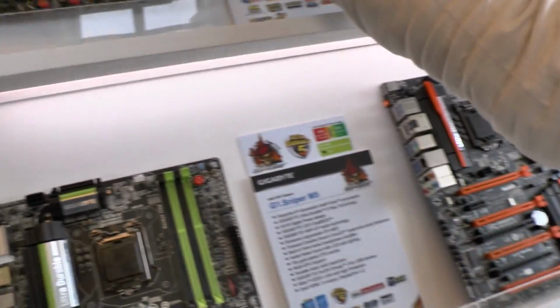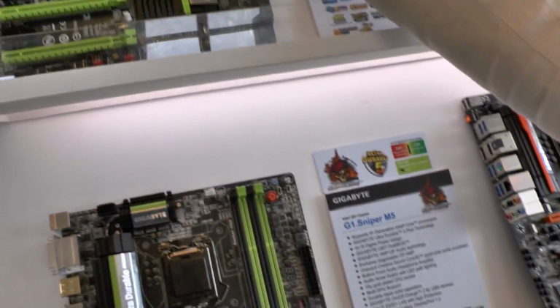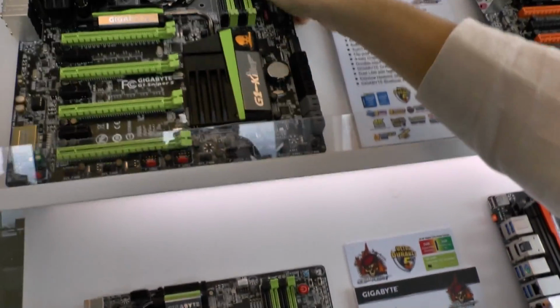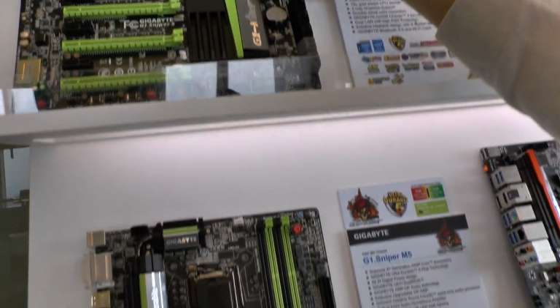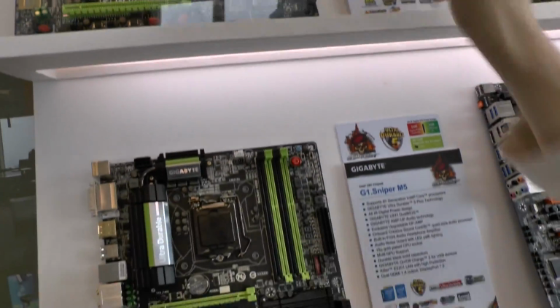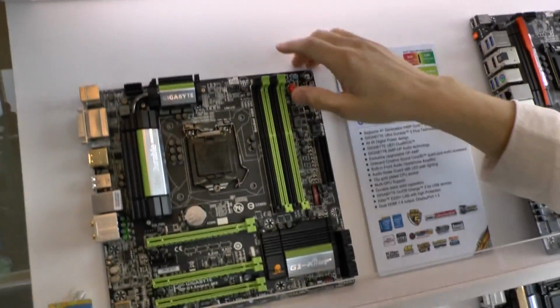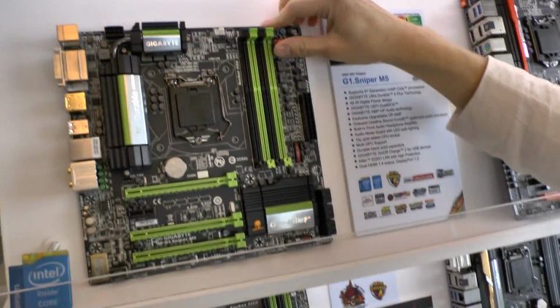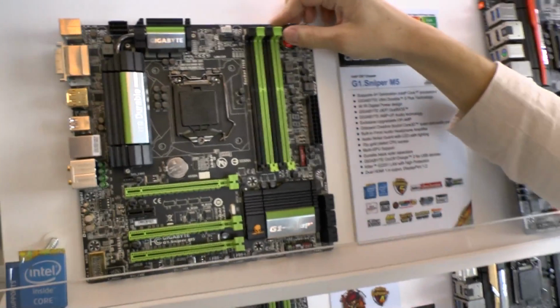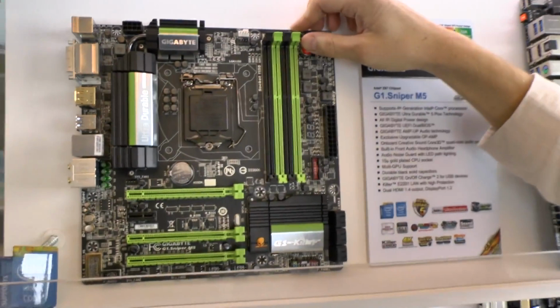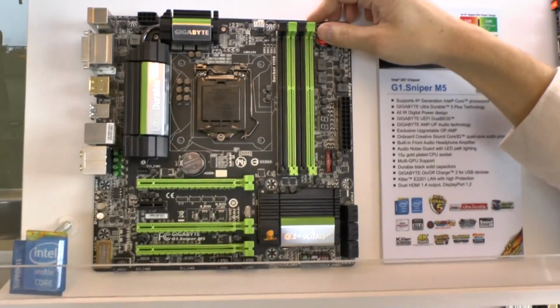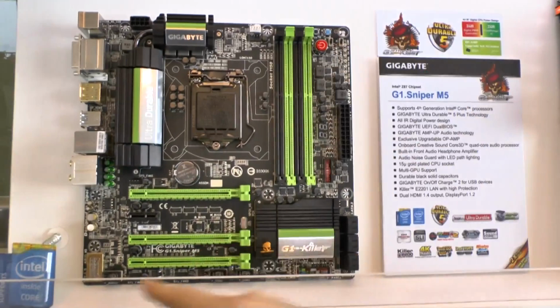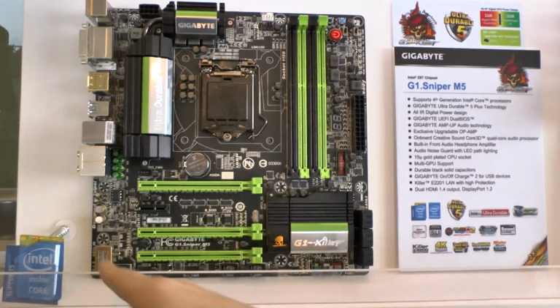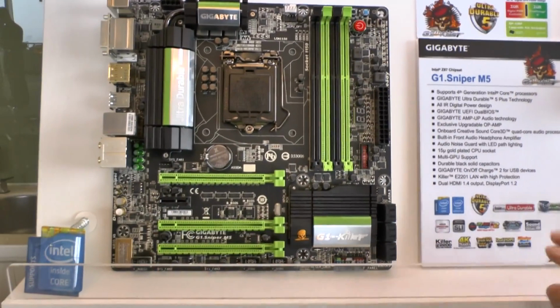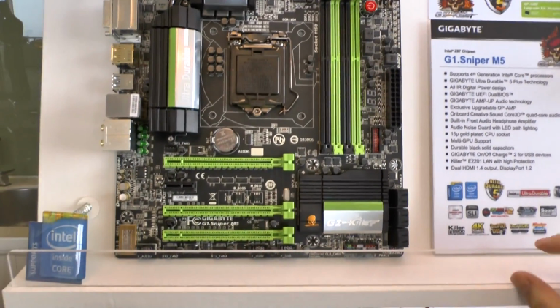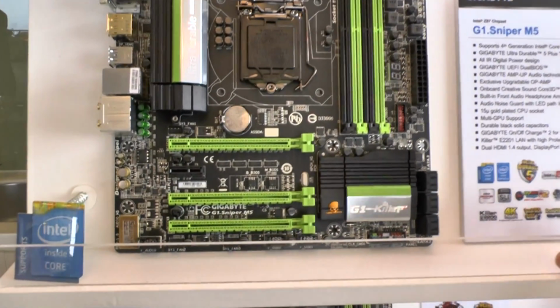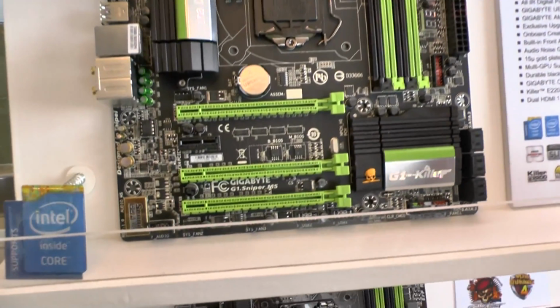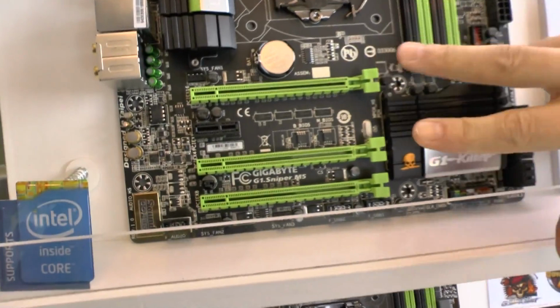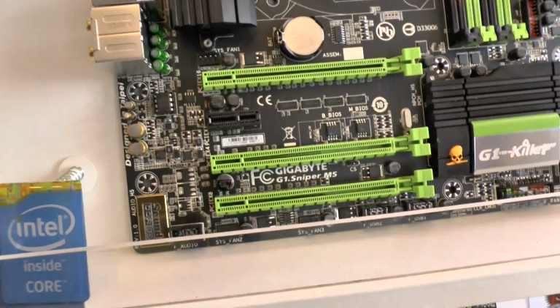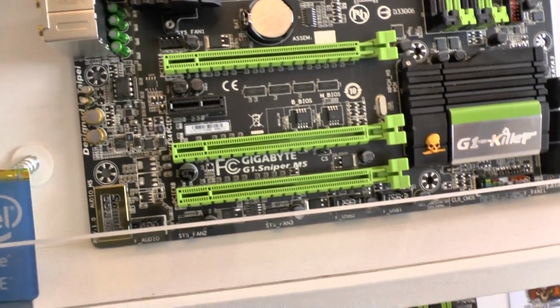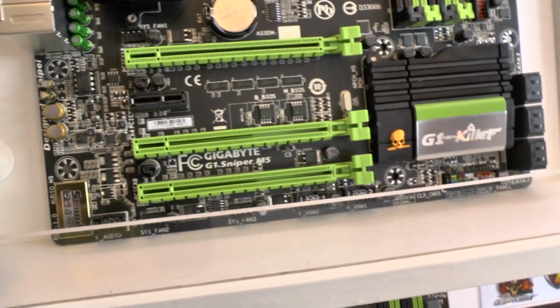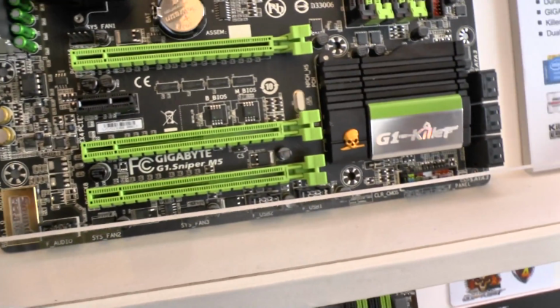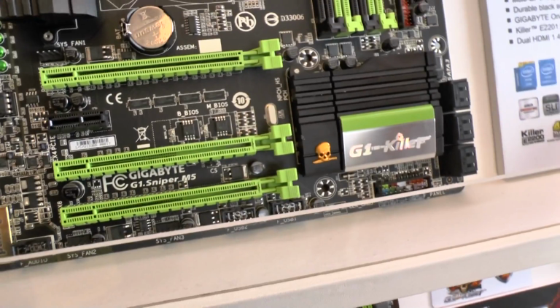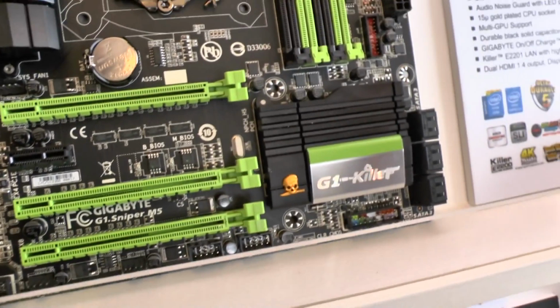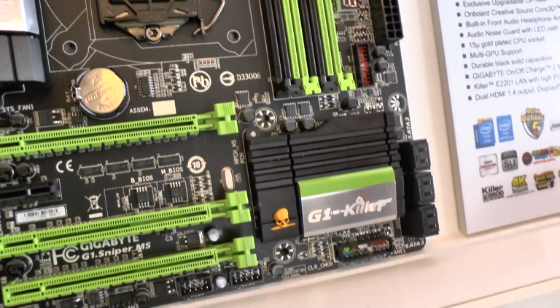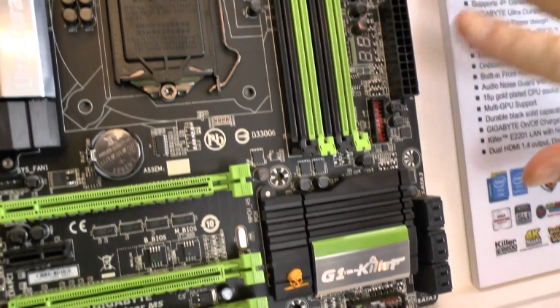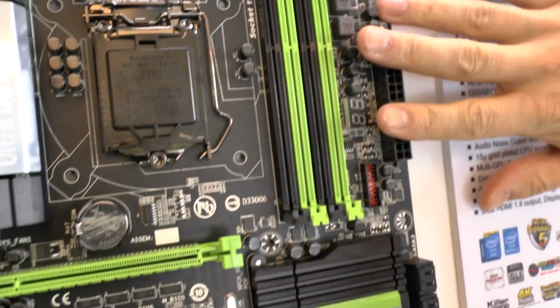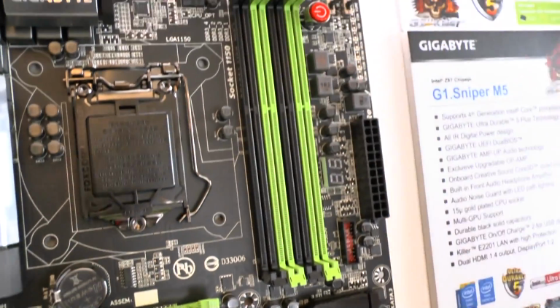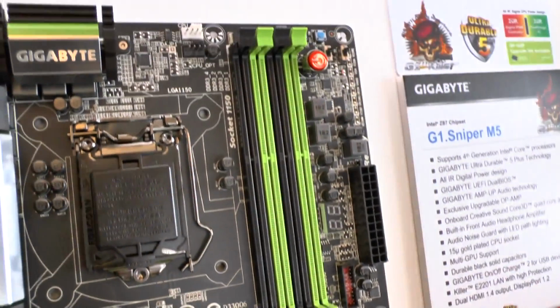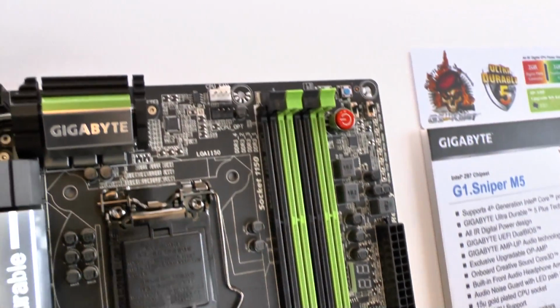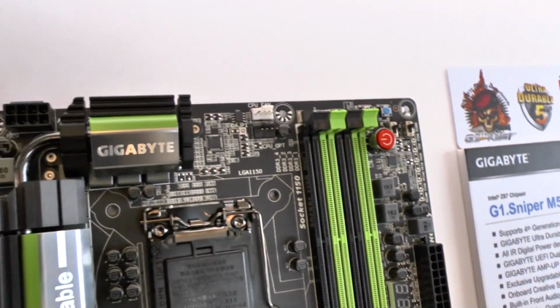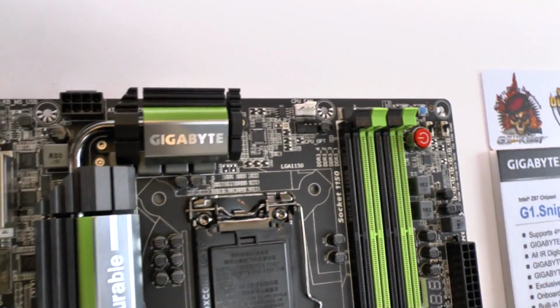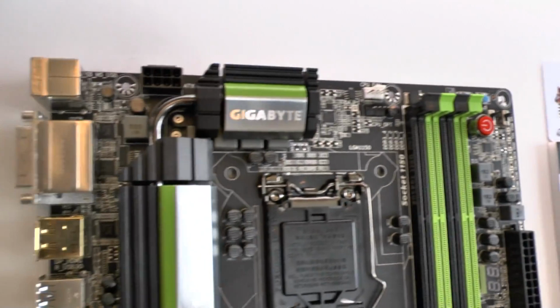We also have our Micro ATX Sniper M5. It has the same audio features as before and does two-way crossfire and SLI. It's a nice small form factor, perfect if you want to build a LAN gaming system.